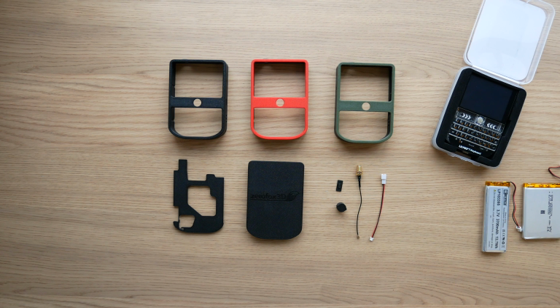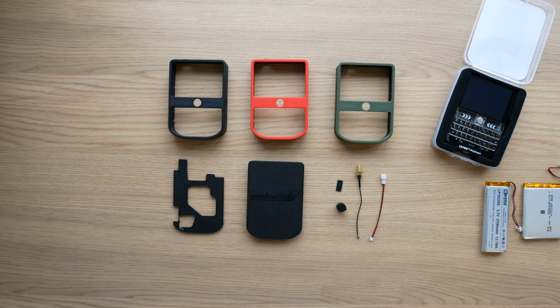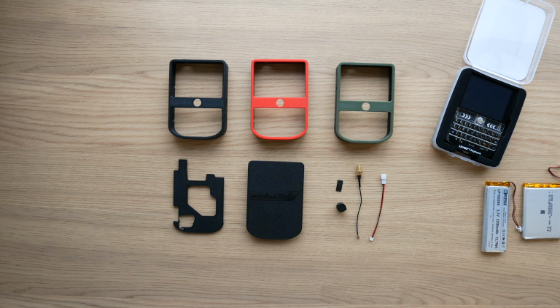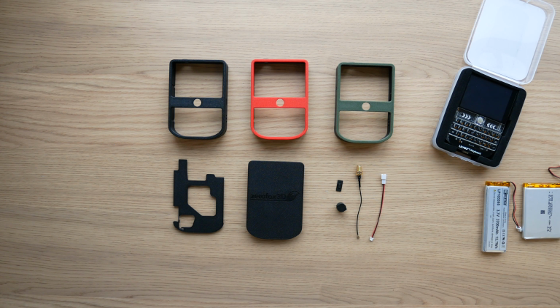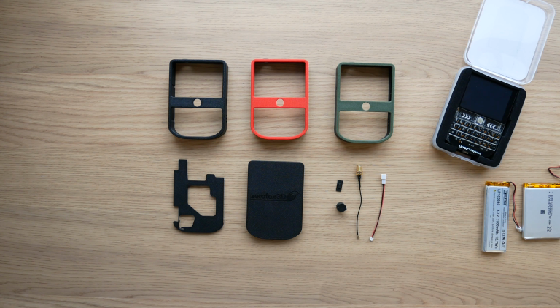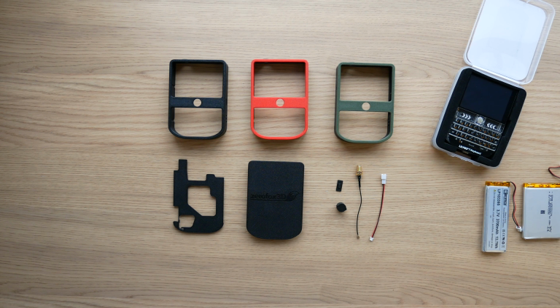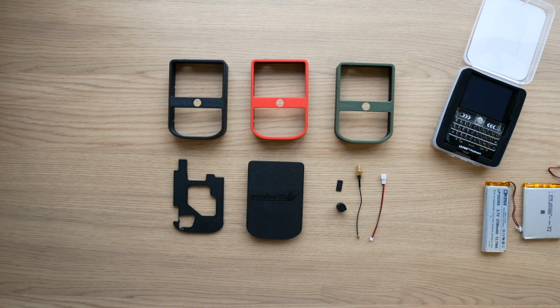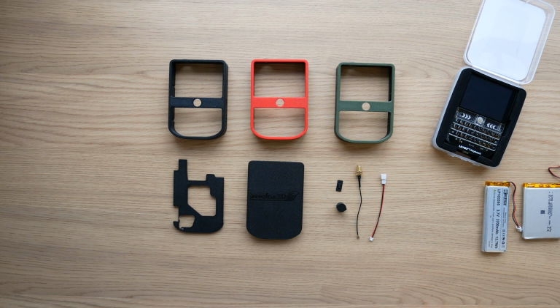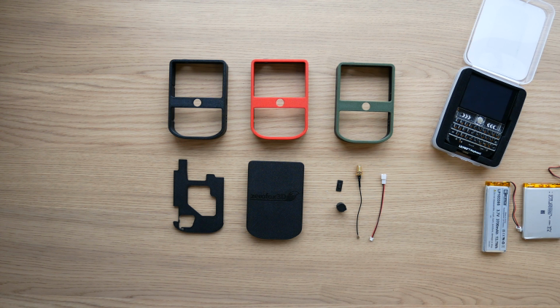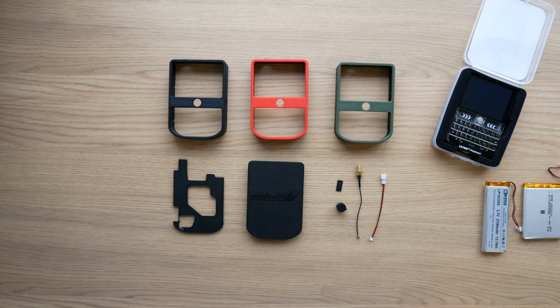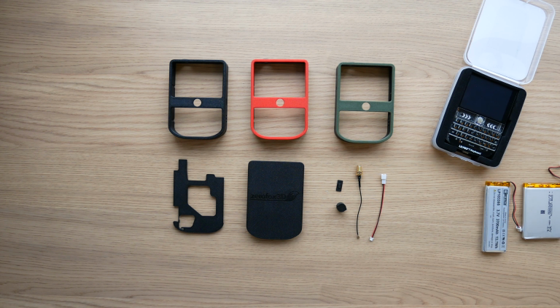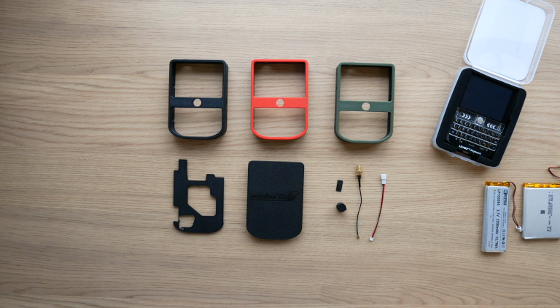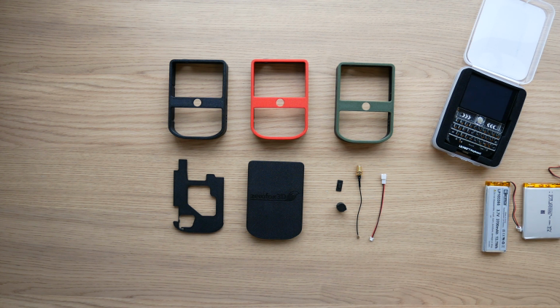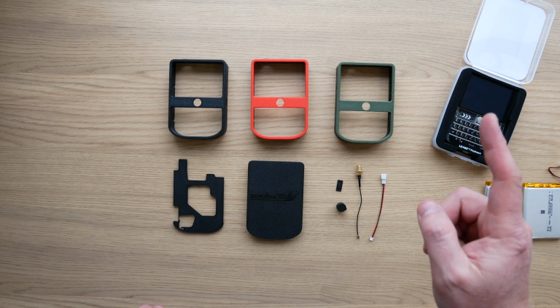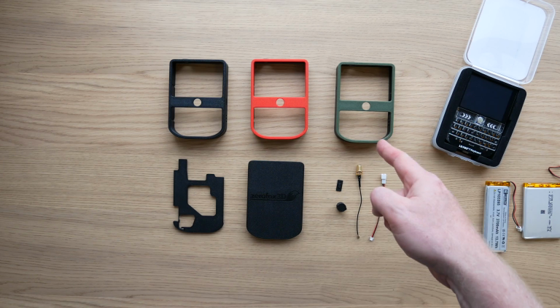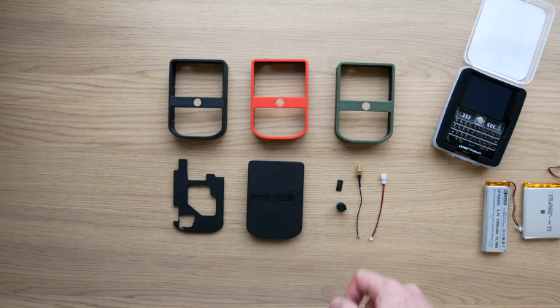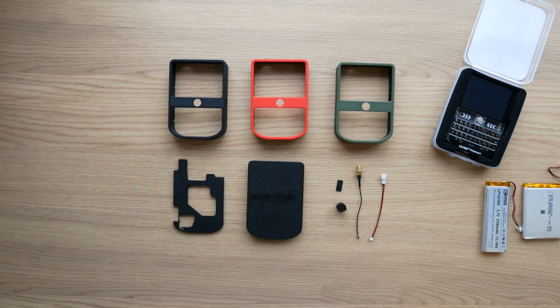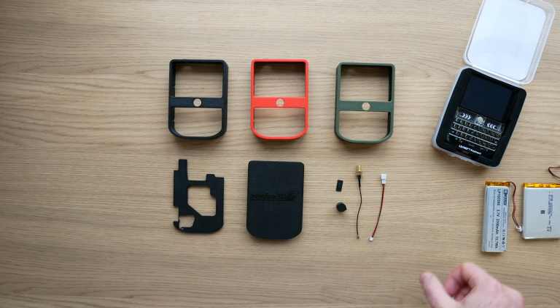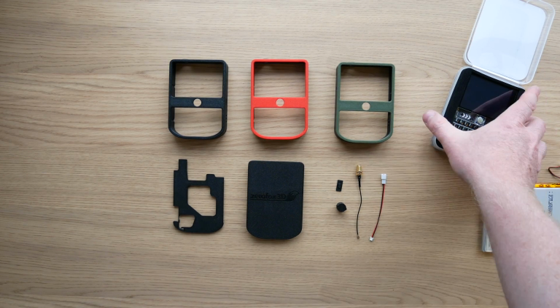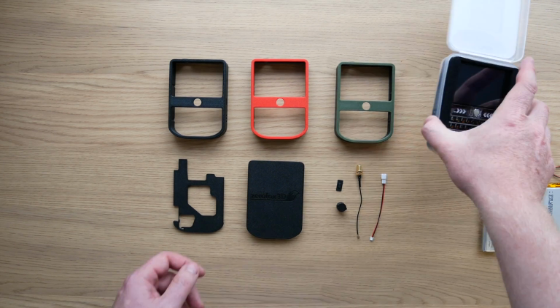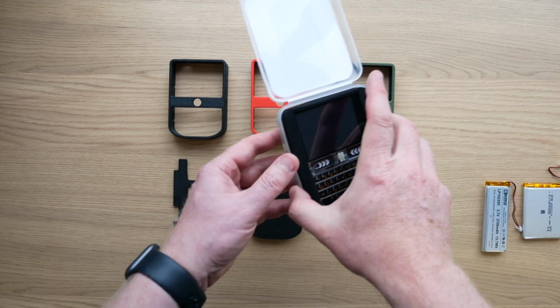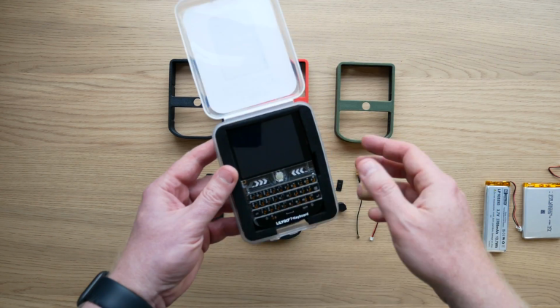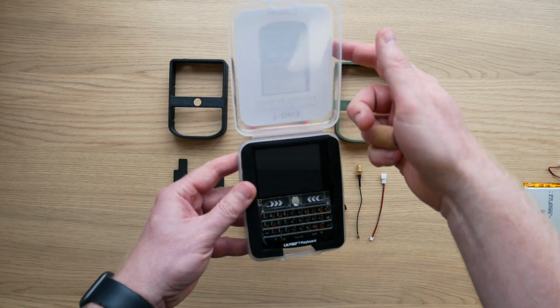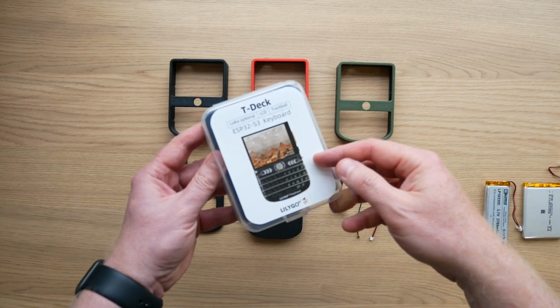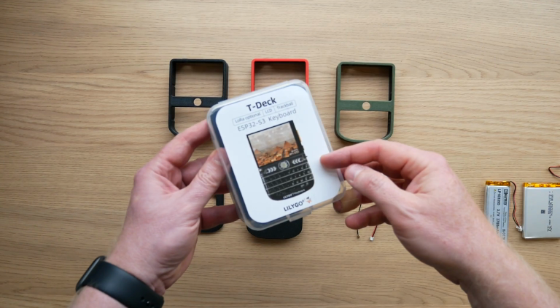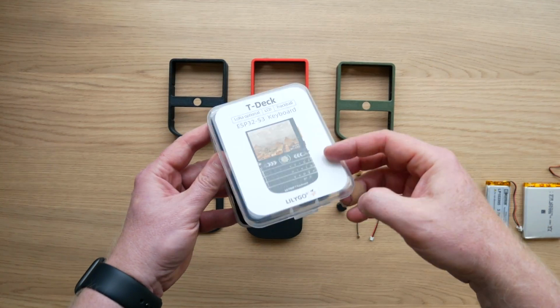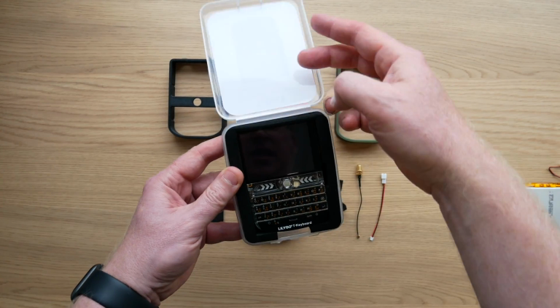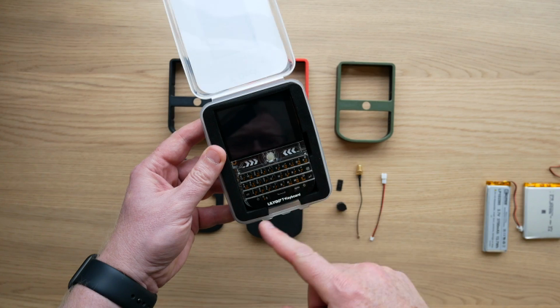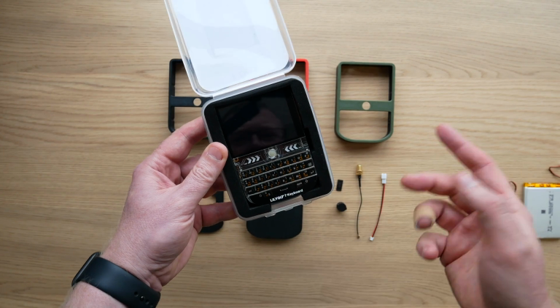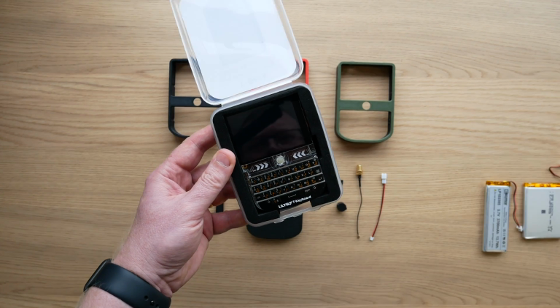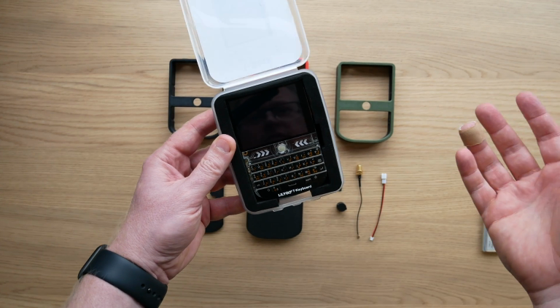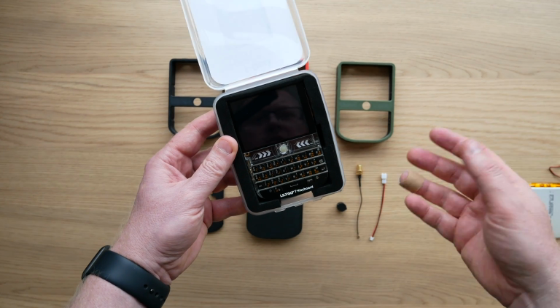Hey everyone, it's Chris from XeroFox3D. I have a new case to show you today. This is Zoidberg. It's a case for the LilyGo T-Deck, or T-Keyboard, as they printed on the front of it for some reason.